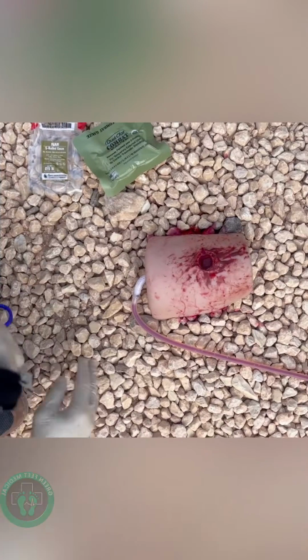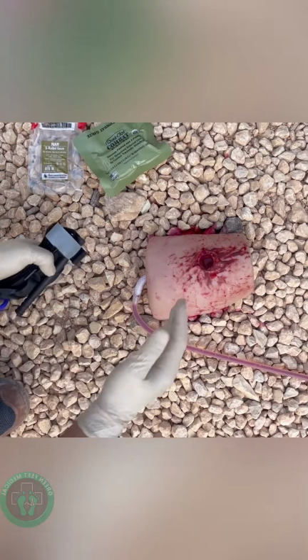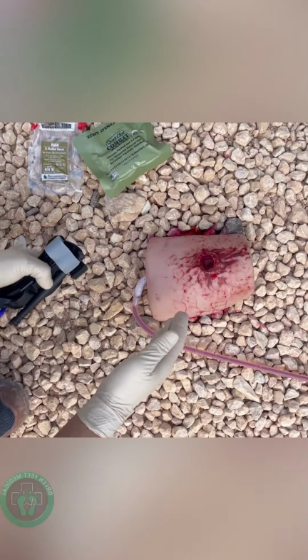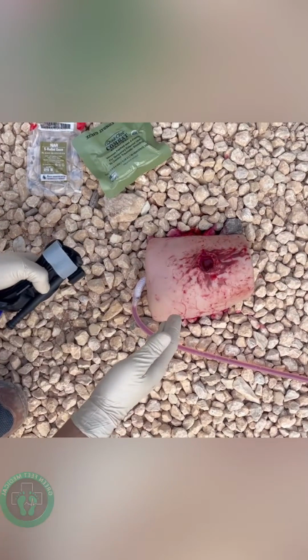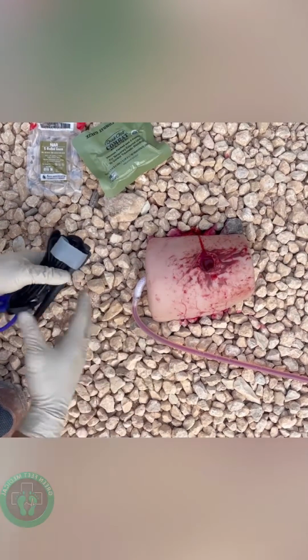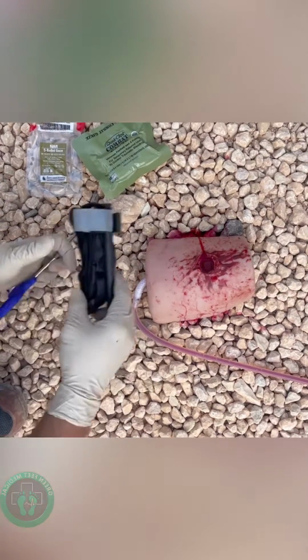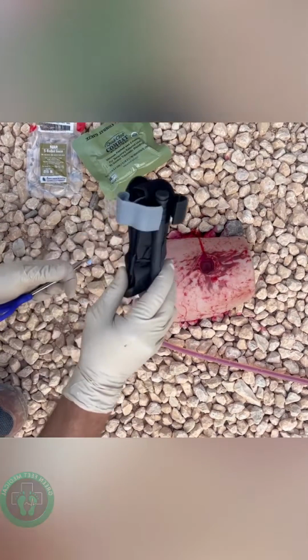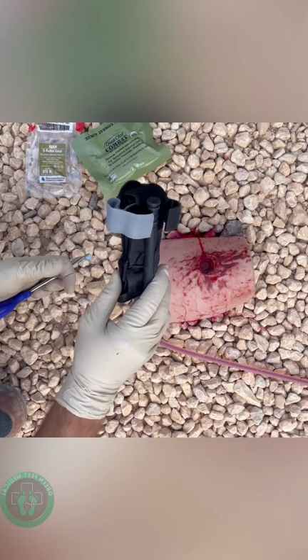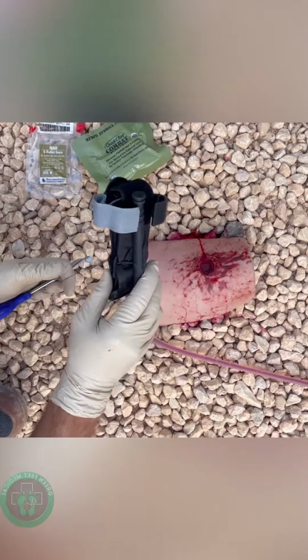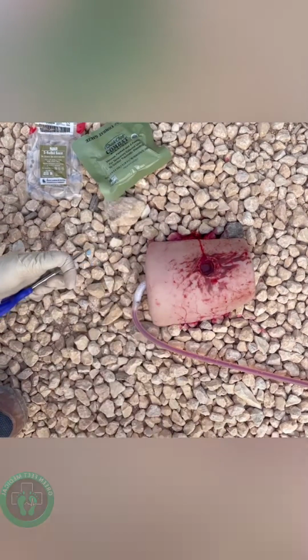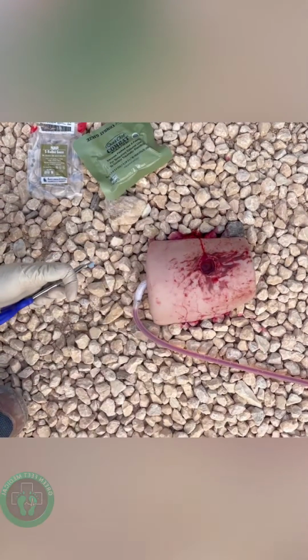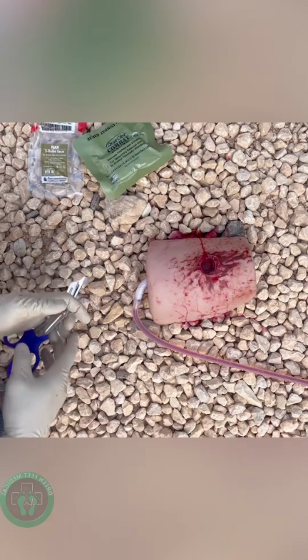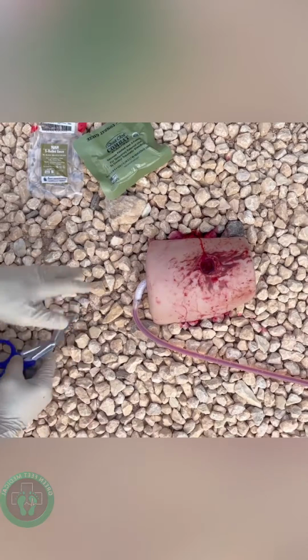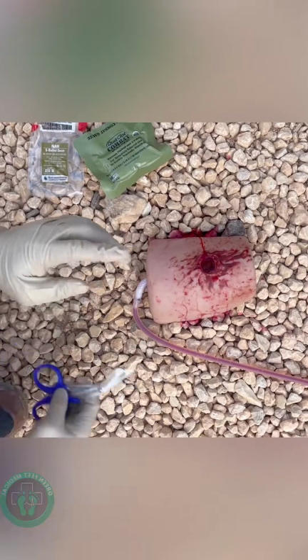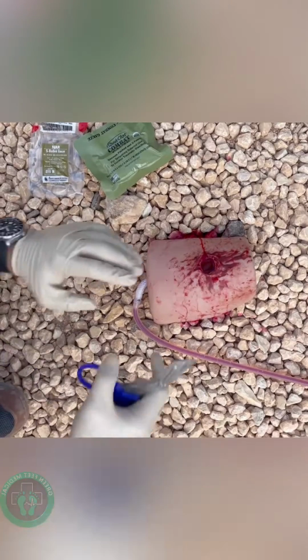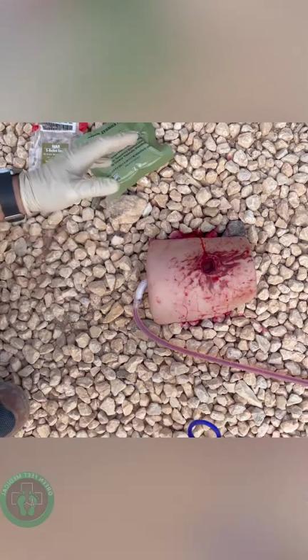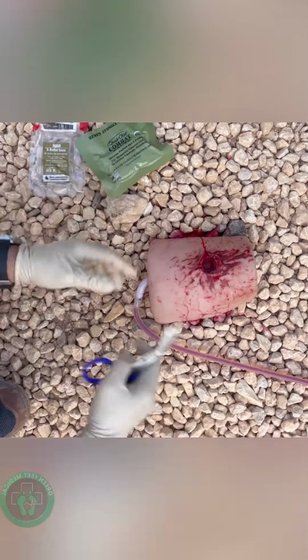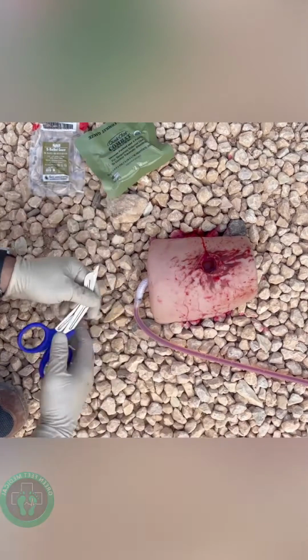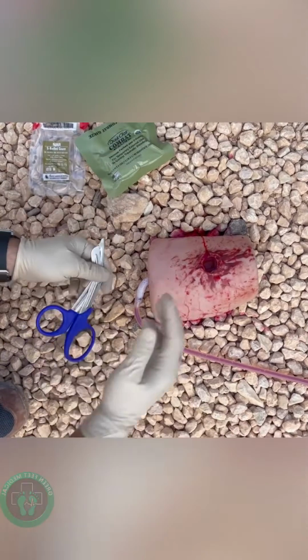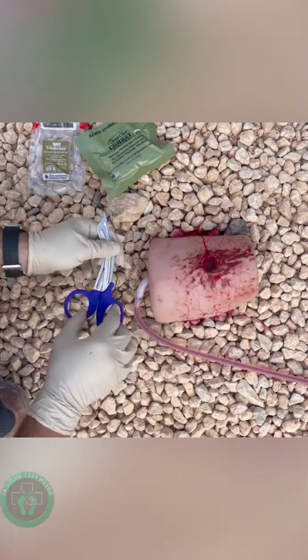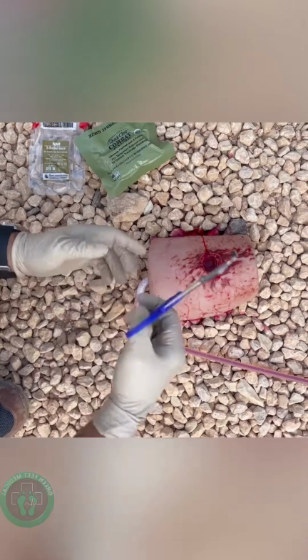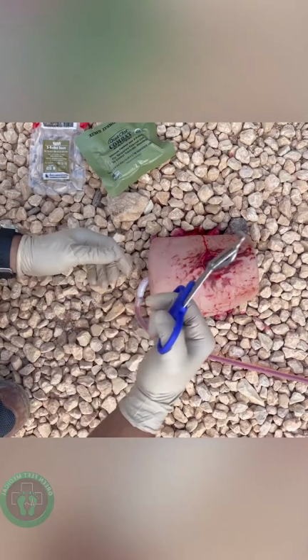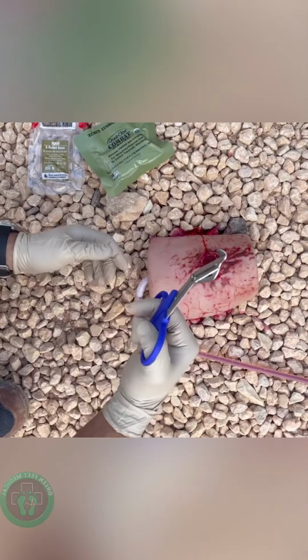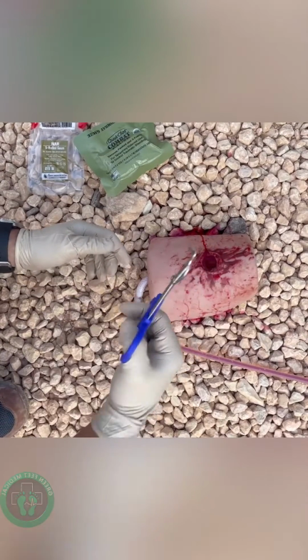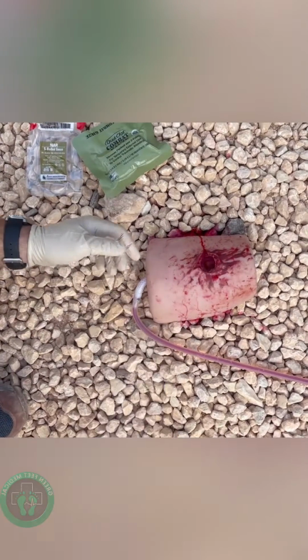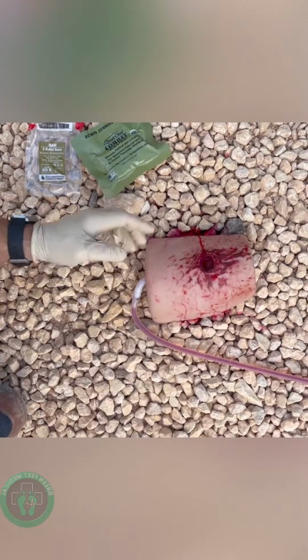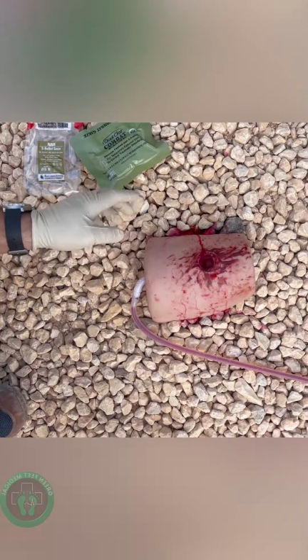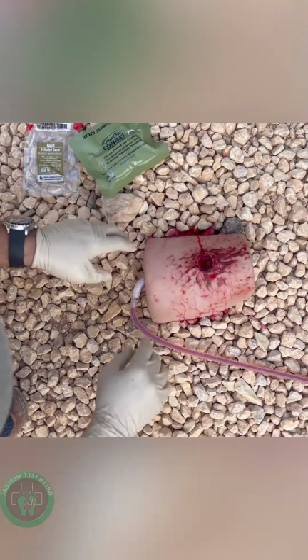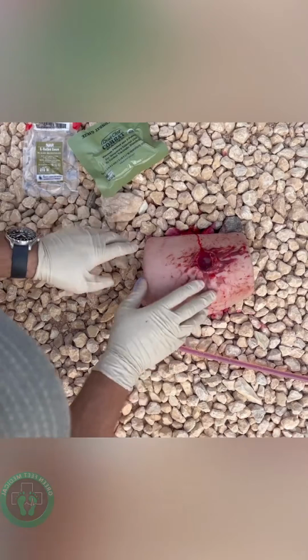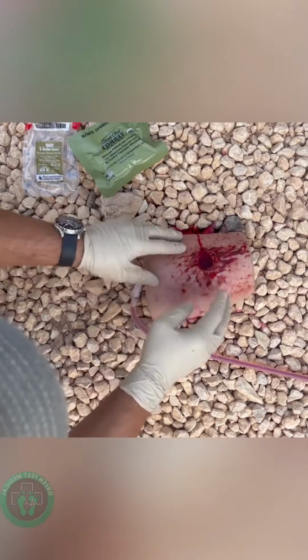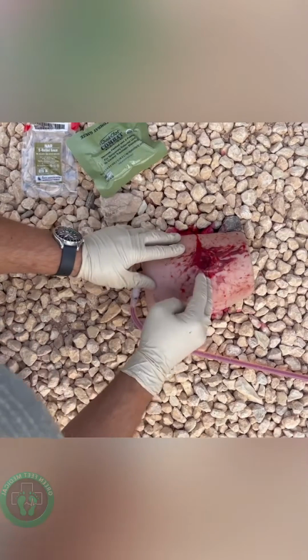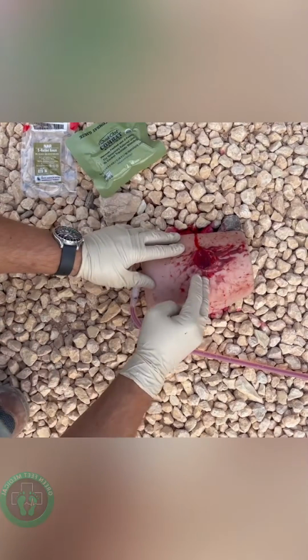So you have an arterial bleed that's not amenable to a tourniquet. What you want to do is expose the wound first to actually see what you're dealing with. So you're going to want to carry some shears with you. Once you've done that, I've found the wound.